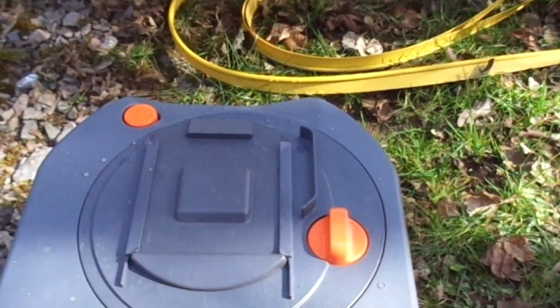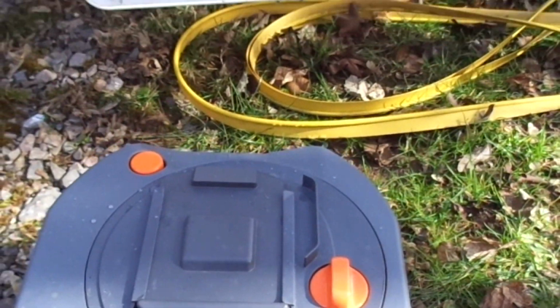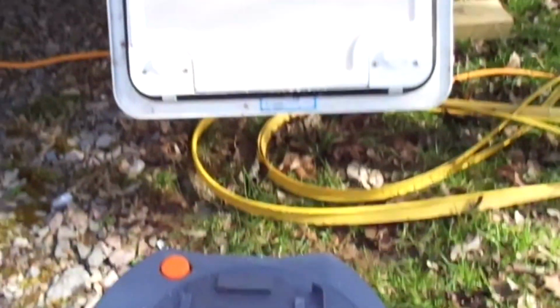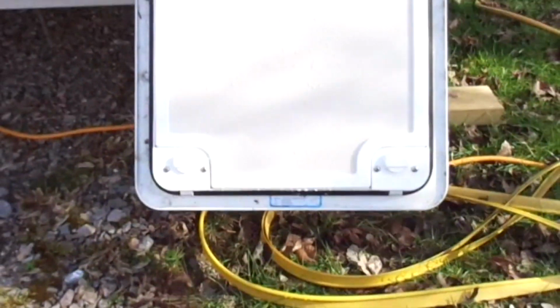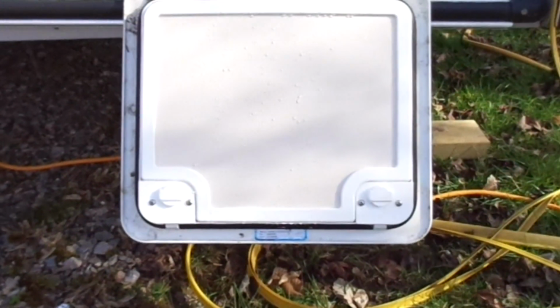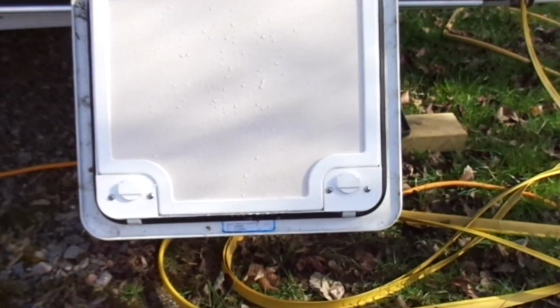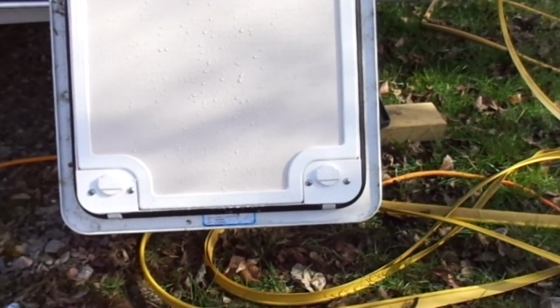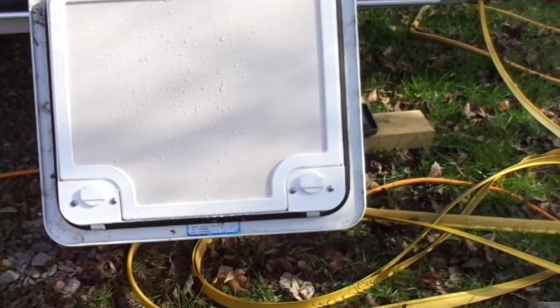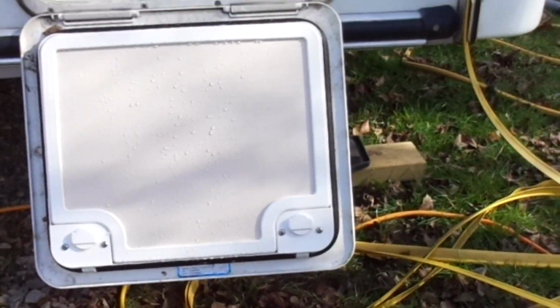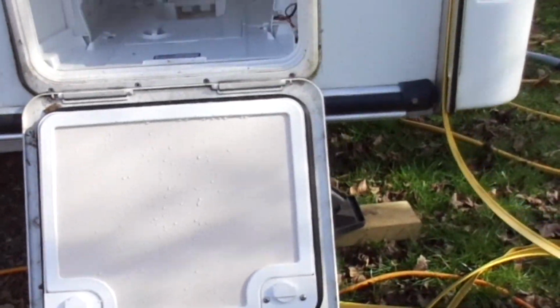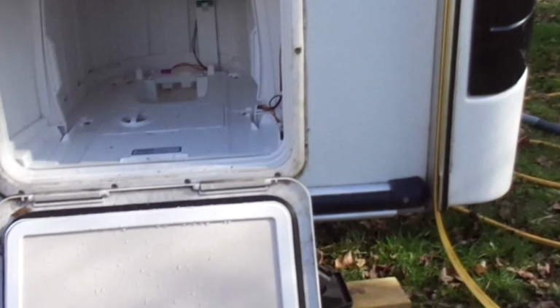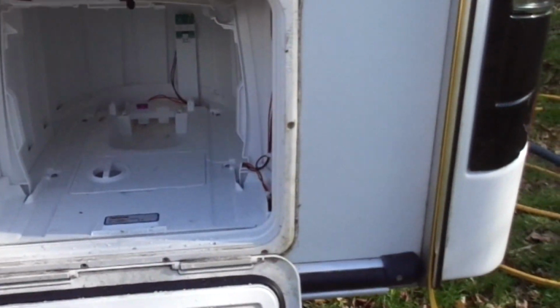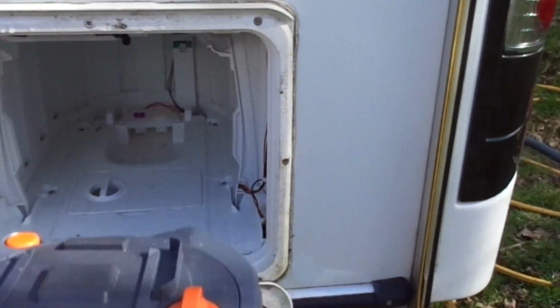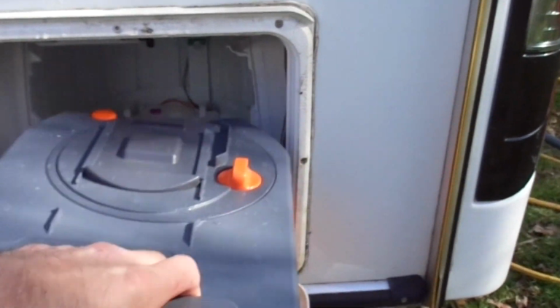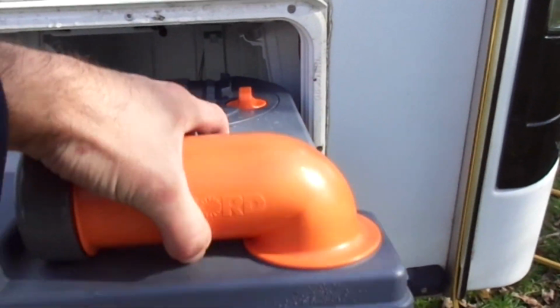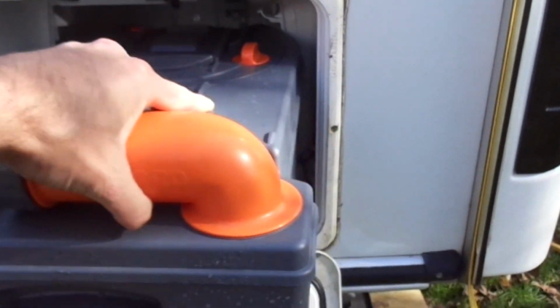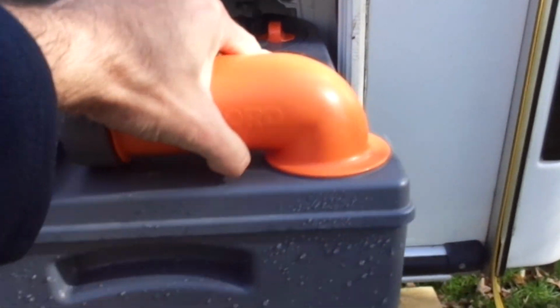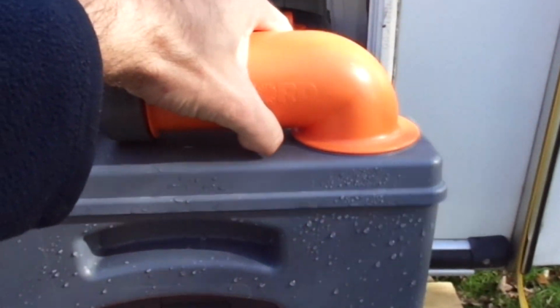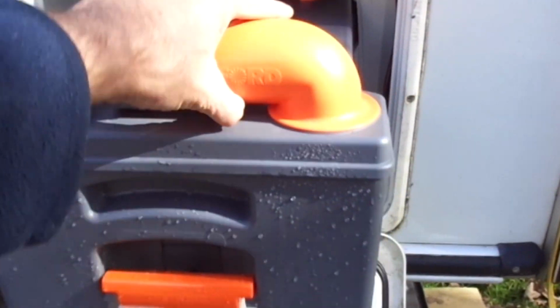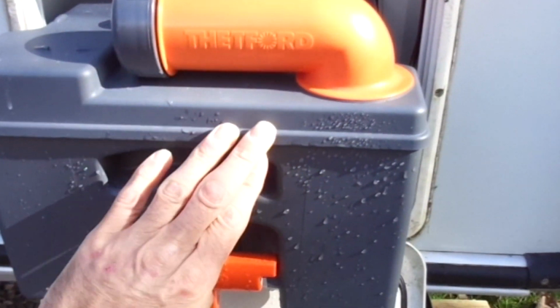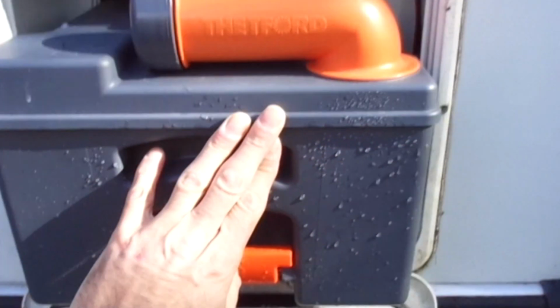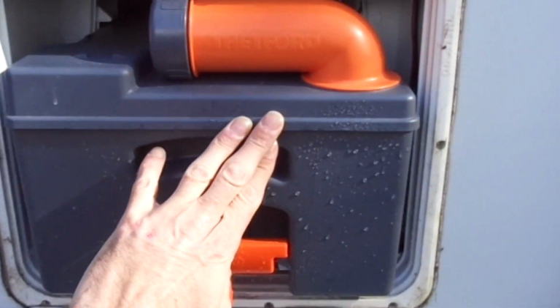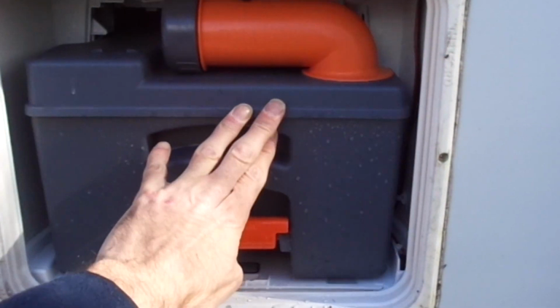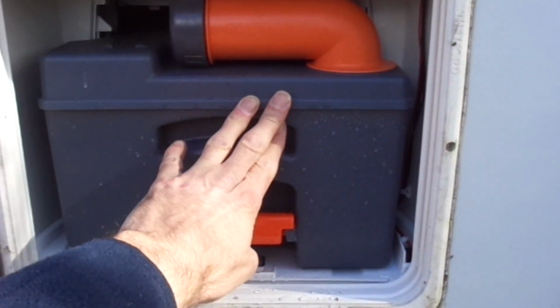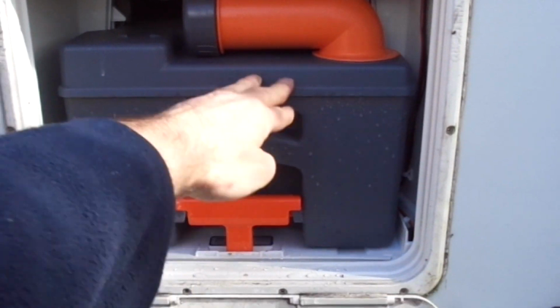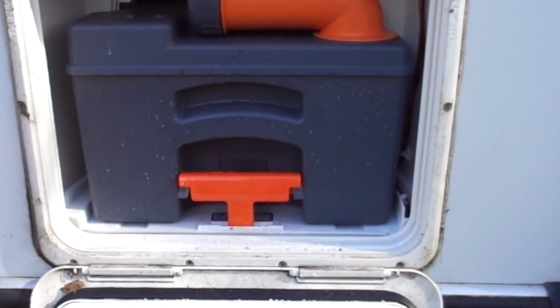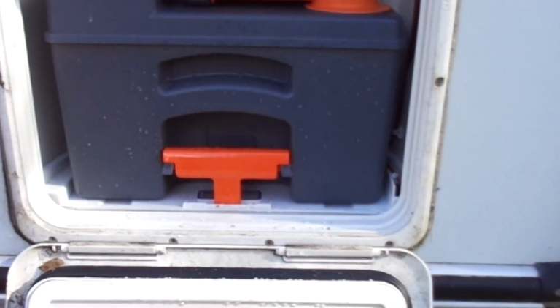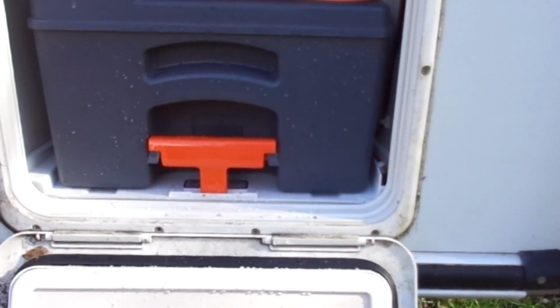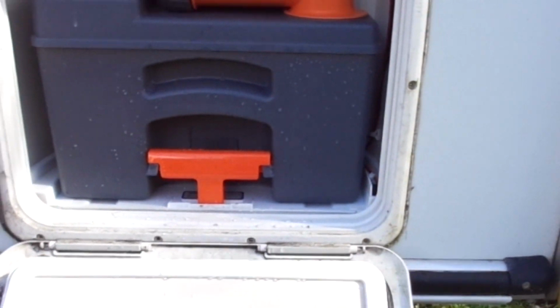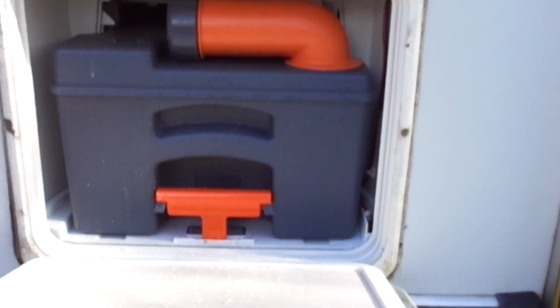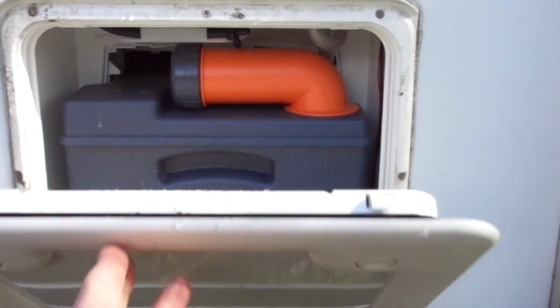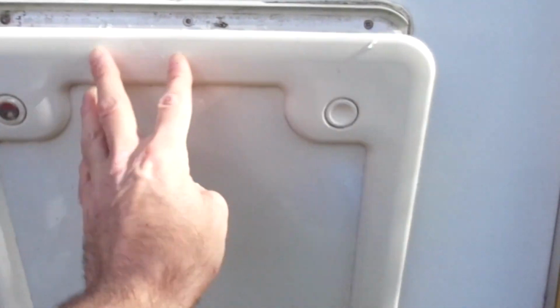We then slide the cassette into its slot, which goes straight underneath the actual toilet itself inside the caravan. Close the door and it's ready to go.